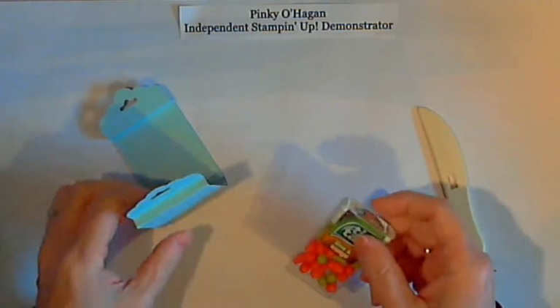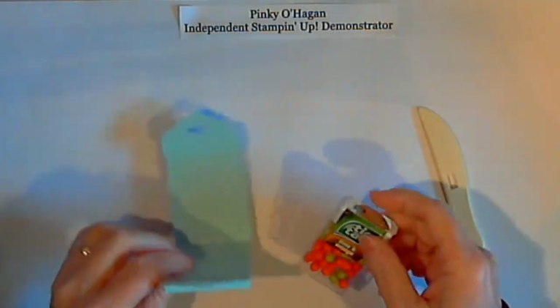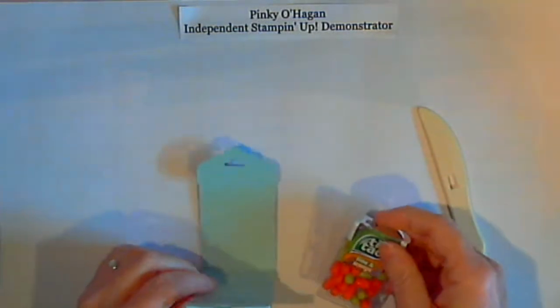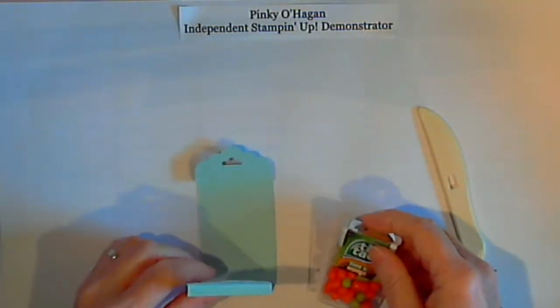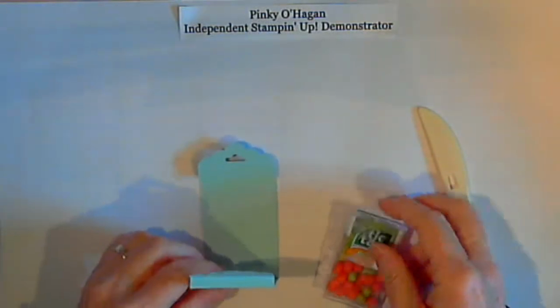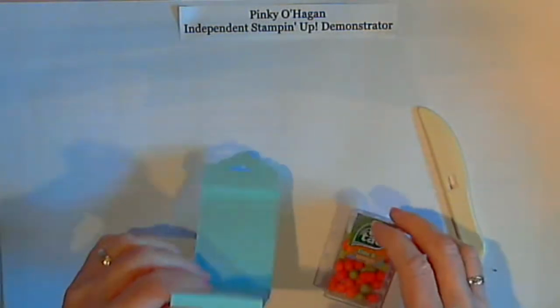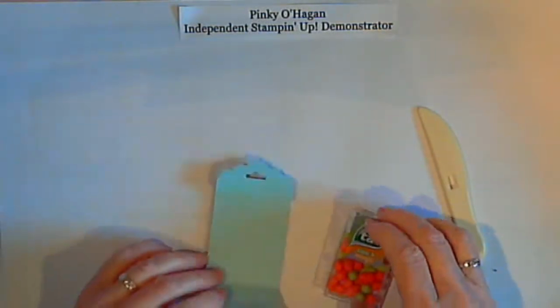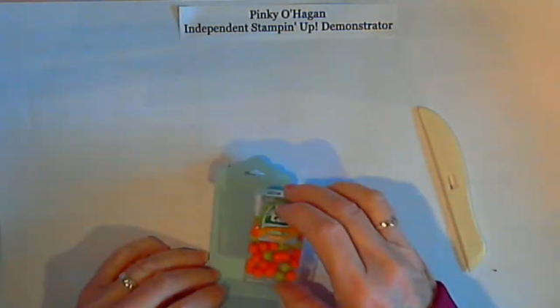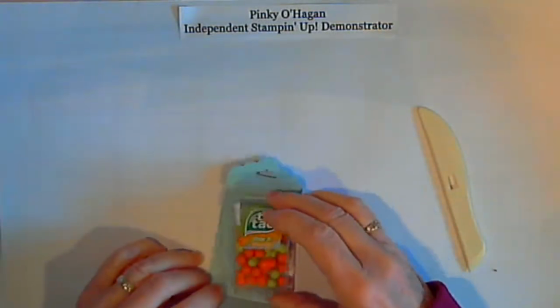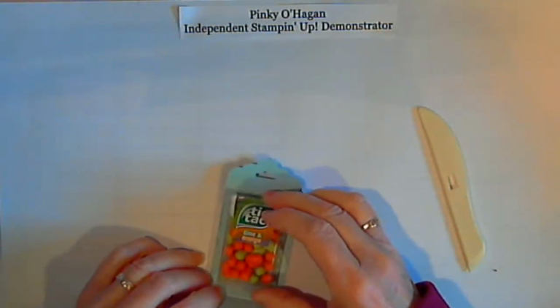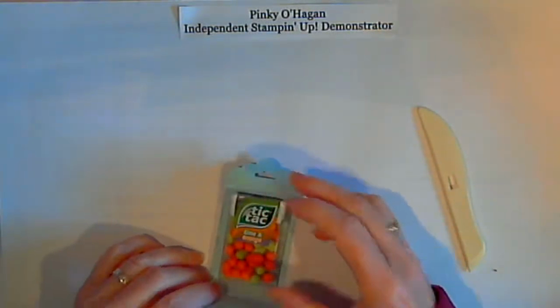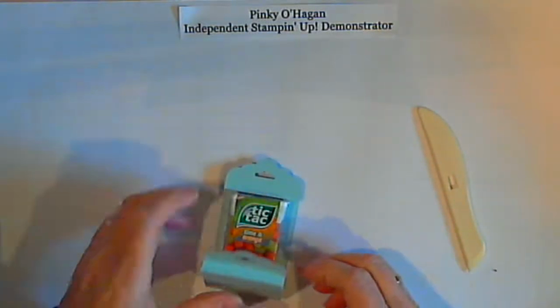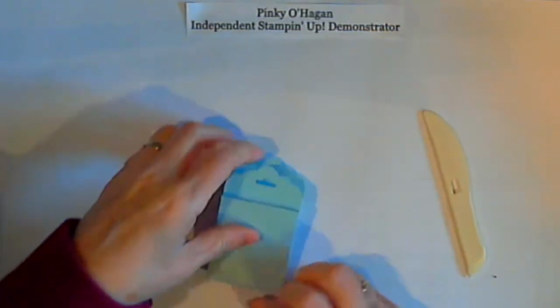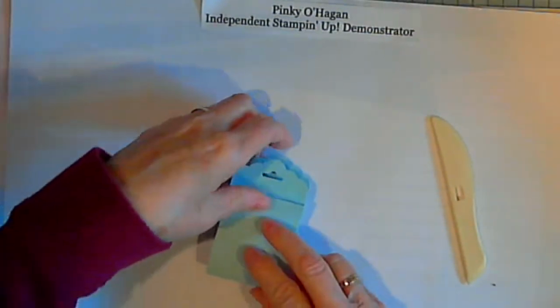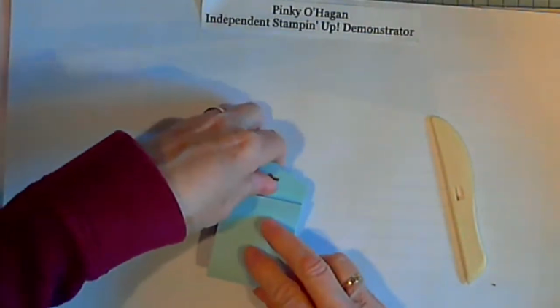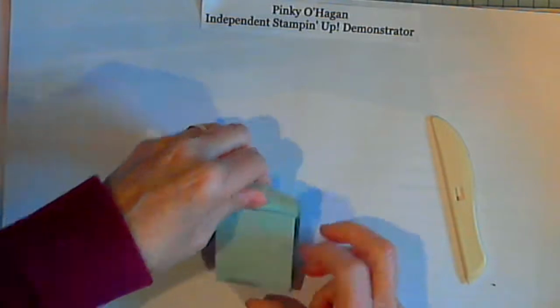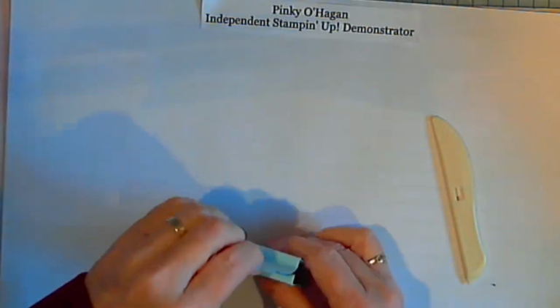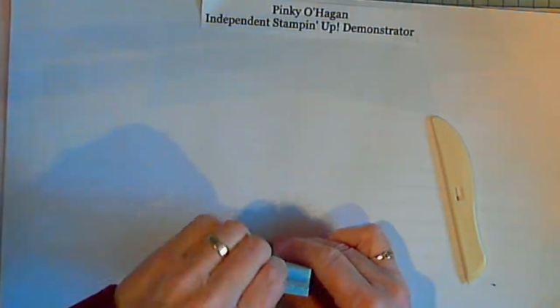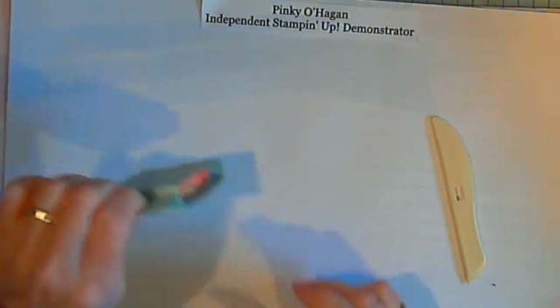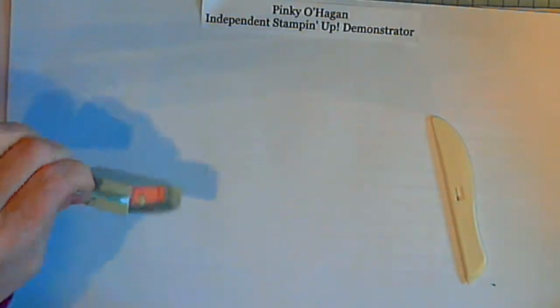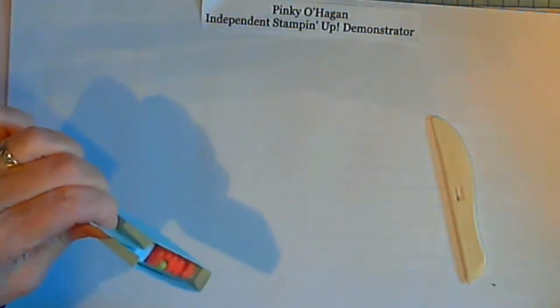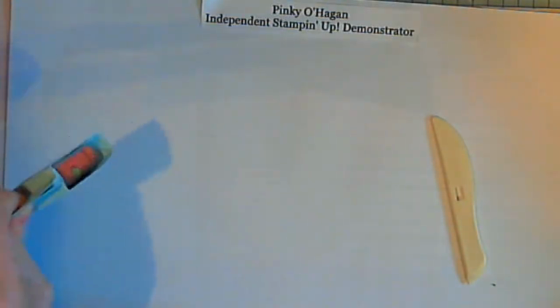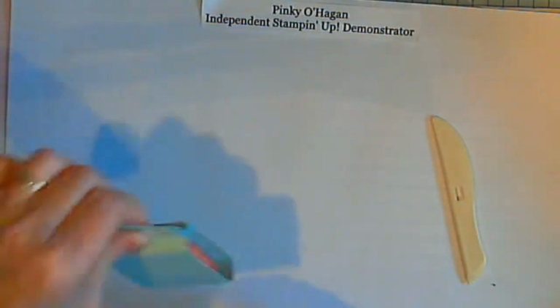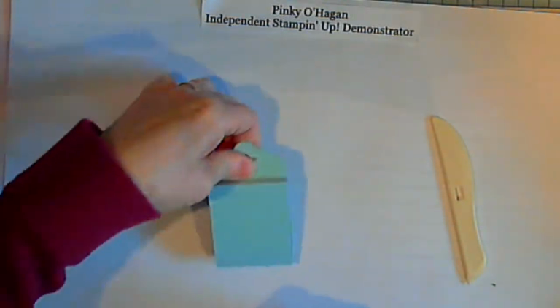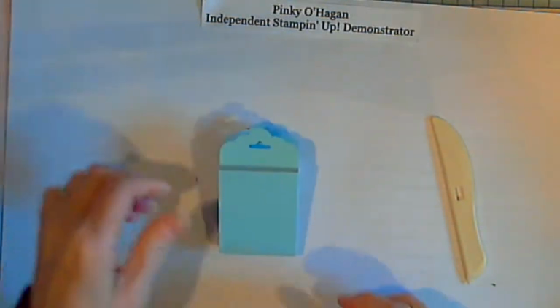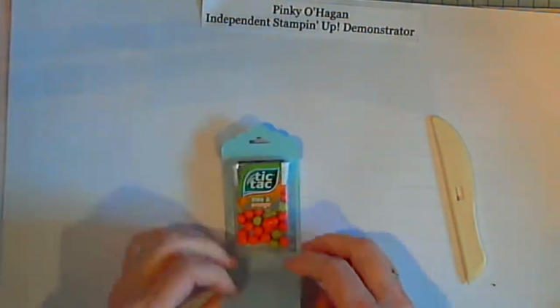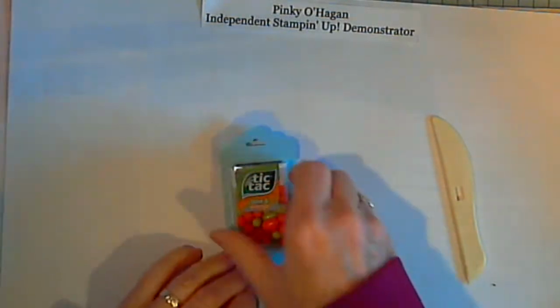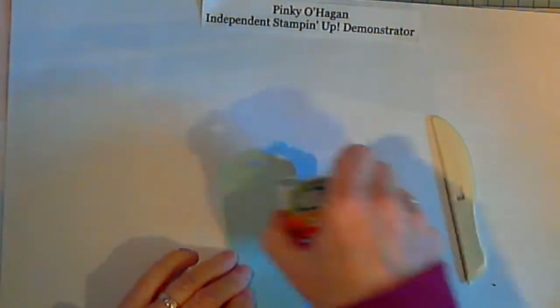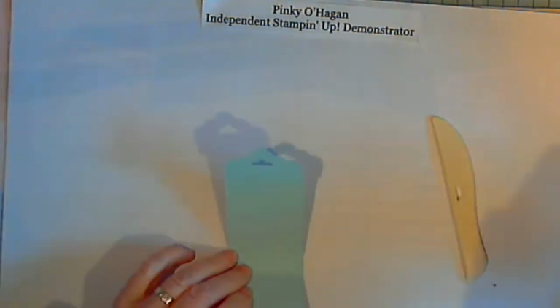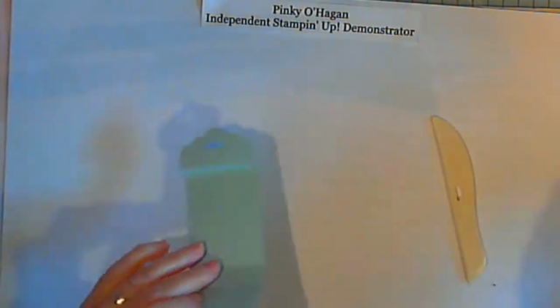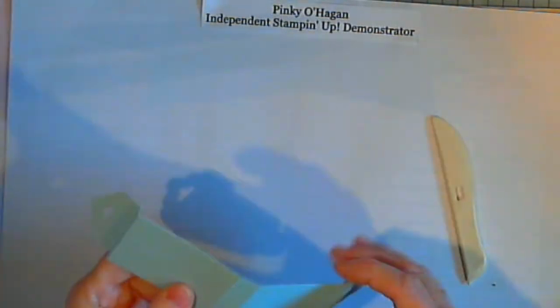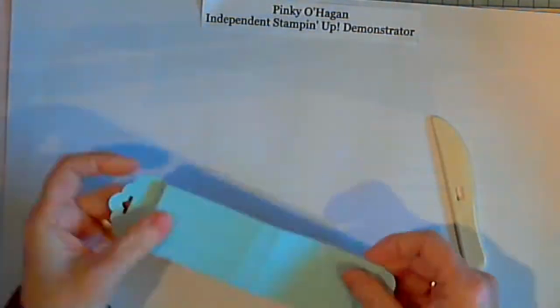Just to show you, your tic-tacs will fit perfectly in there. But first we want to do a wee bit of stamping.